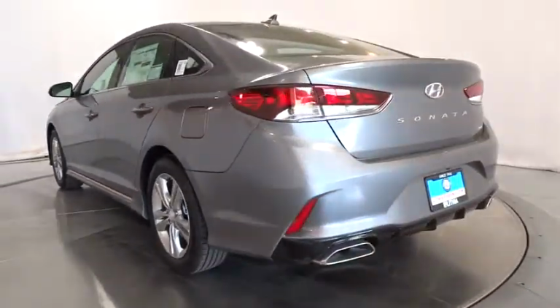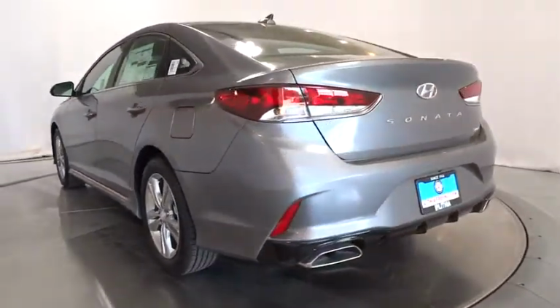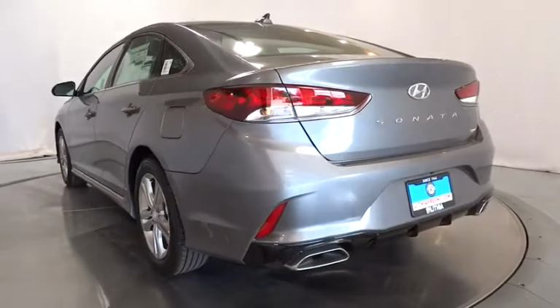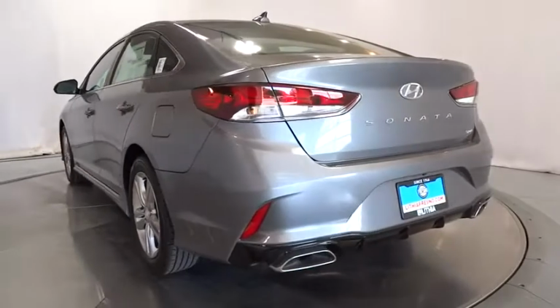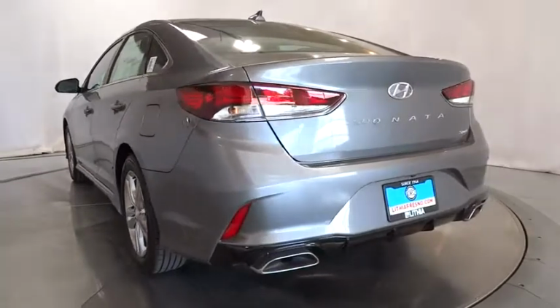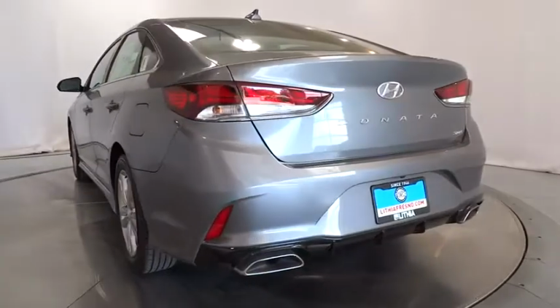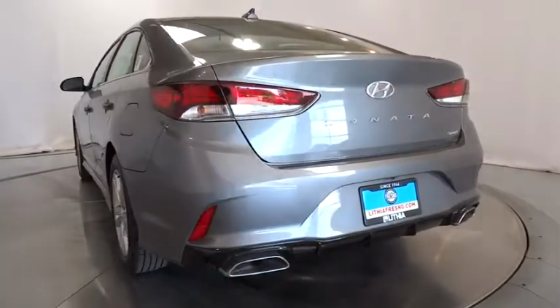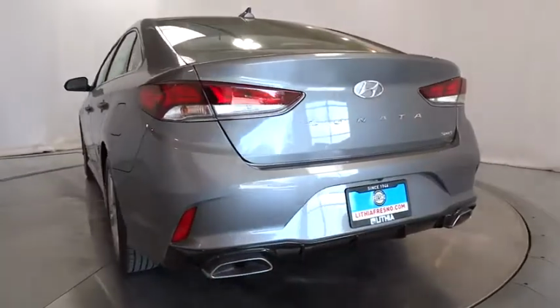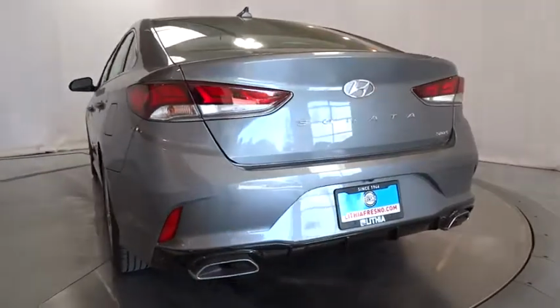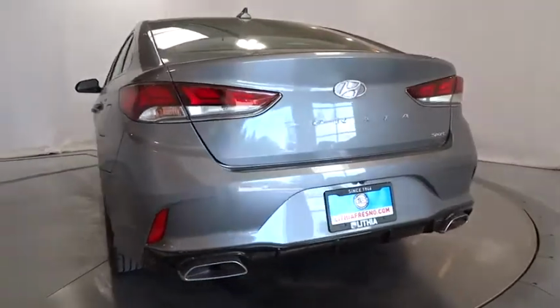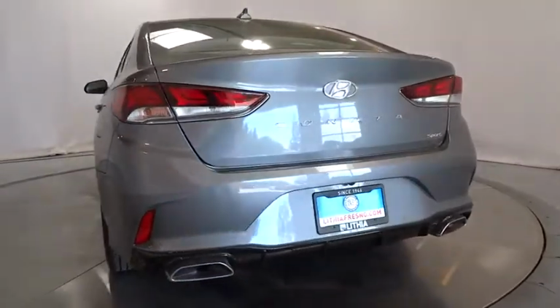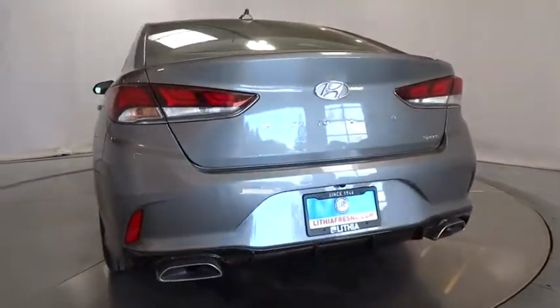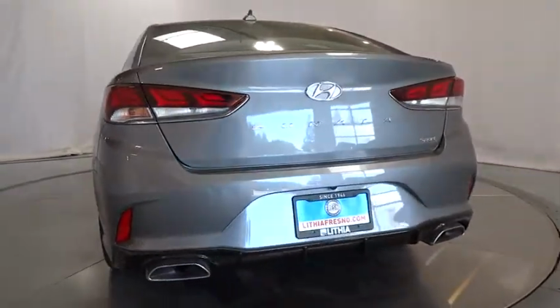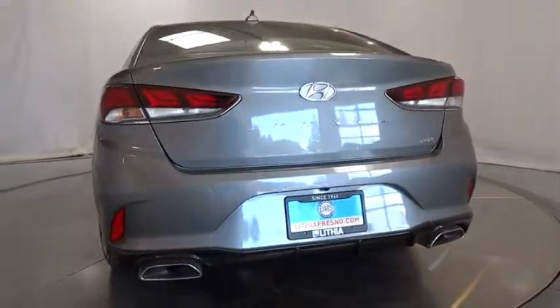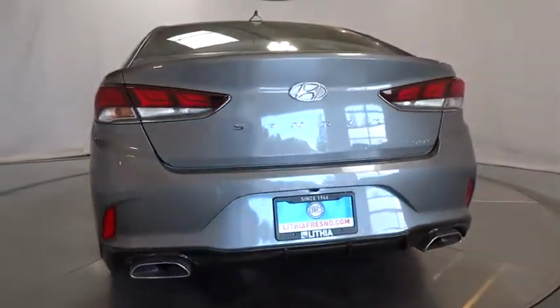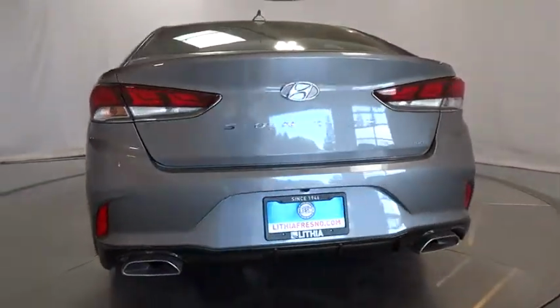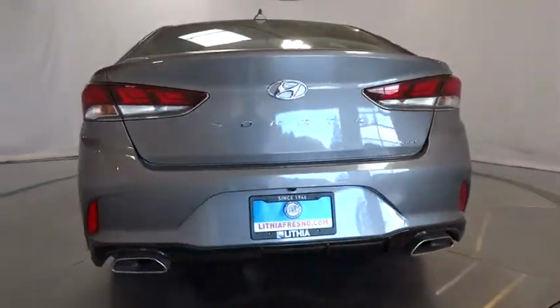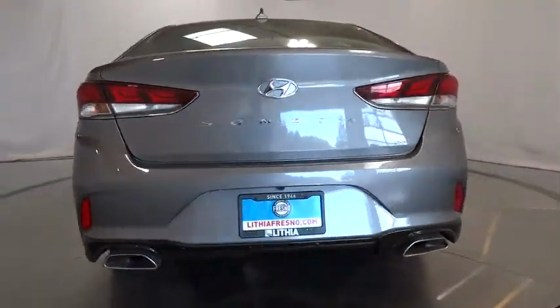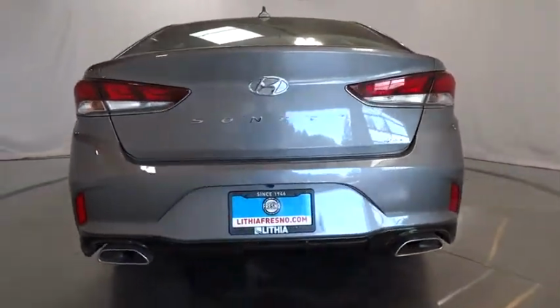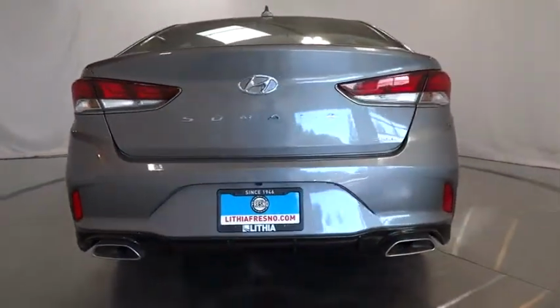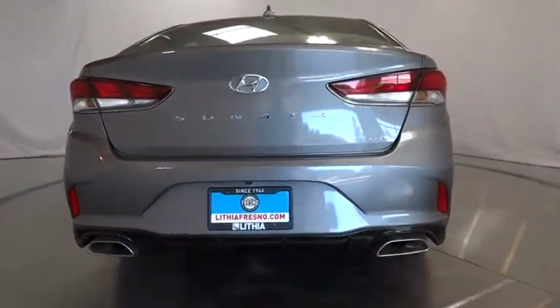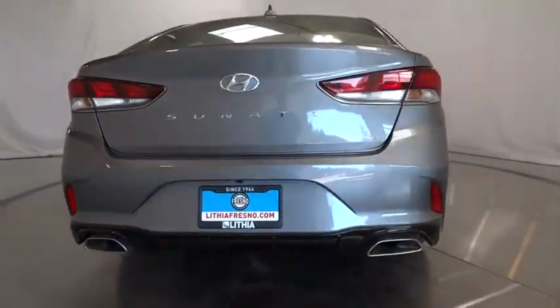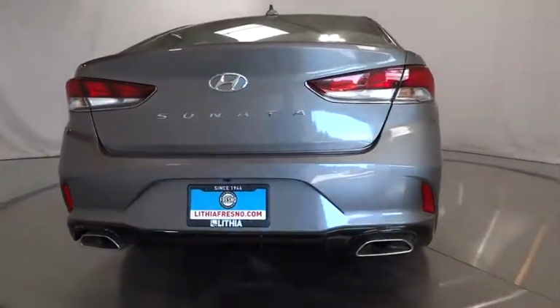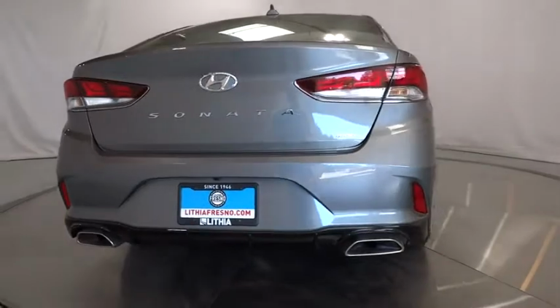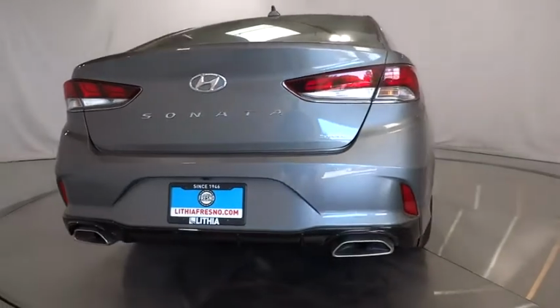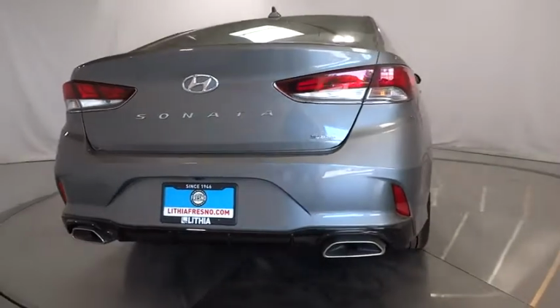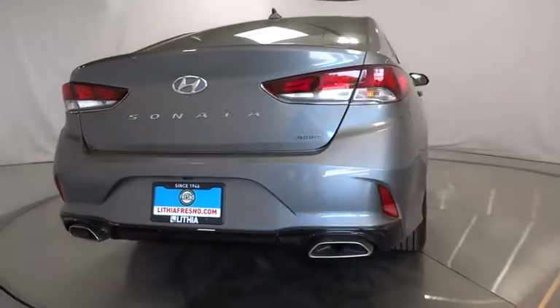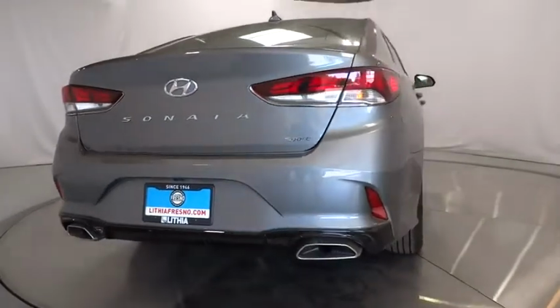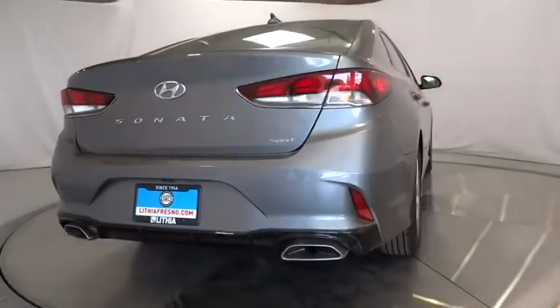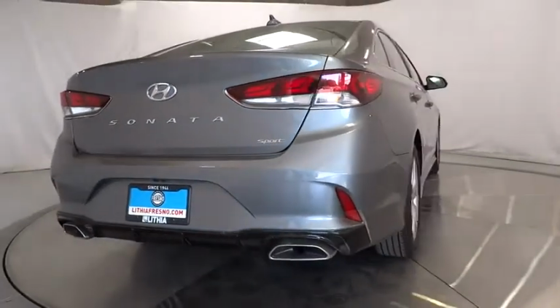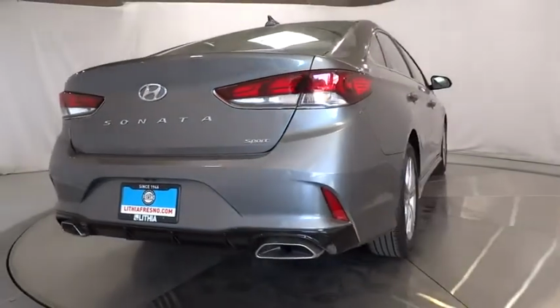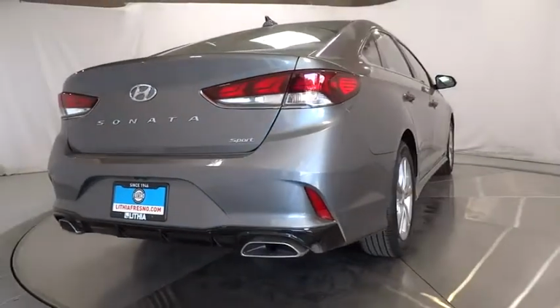Four-wheel disc brakes, ABS four-wheel, aluminum wheels, AM FM stereo radio, auto off headlights, front wheel drive.